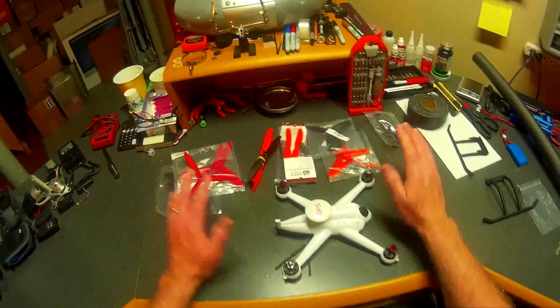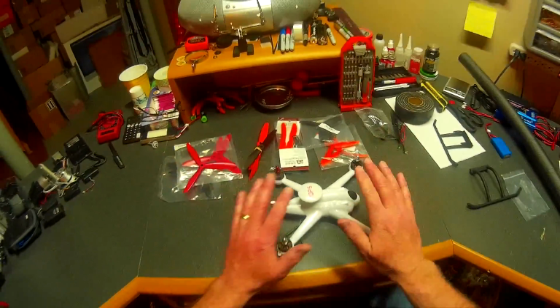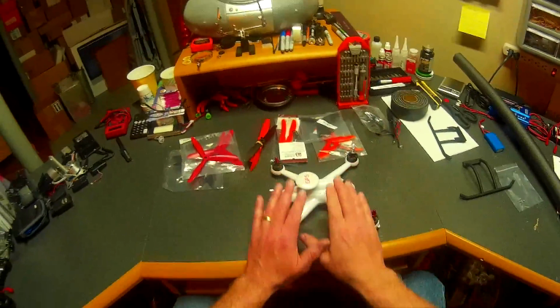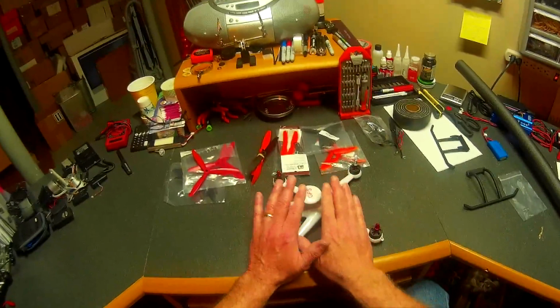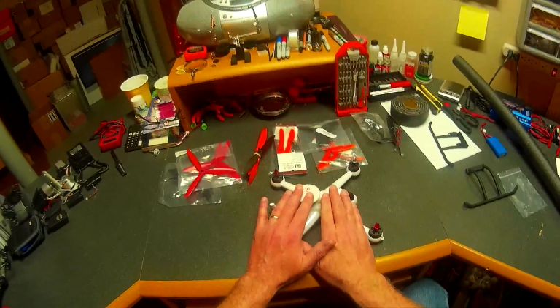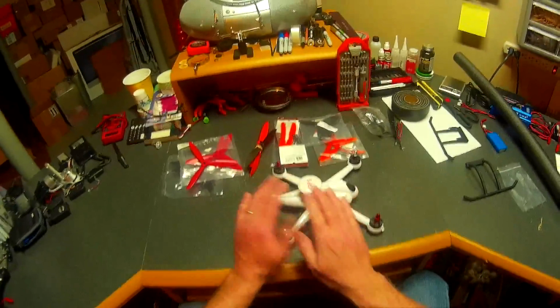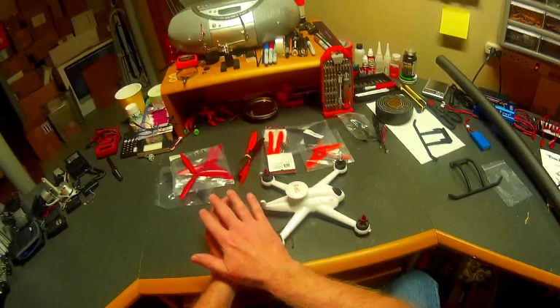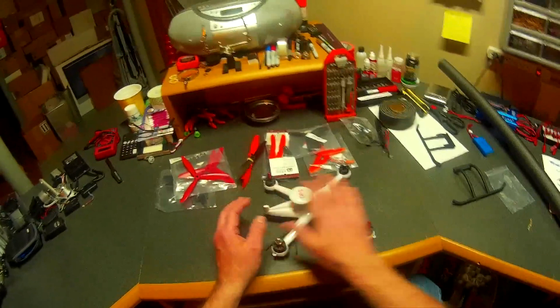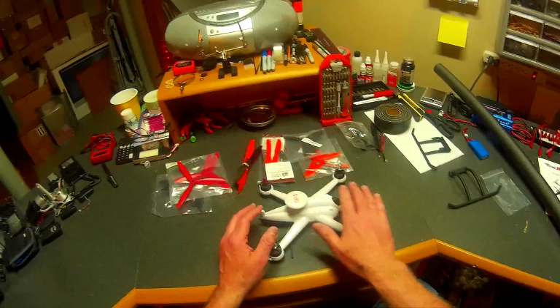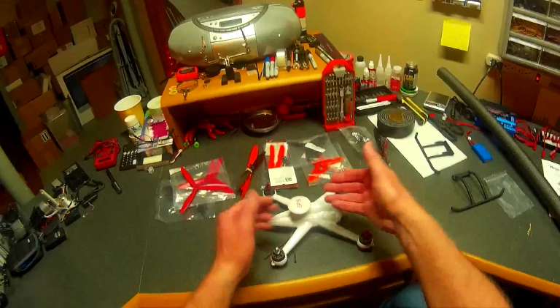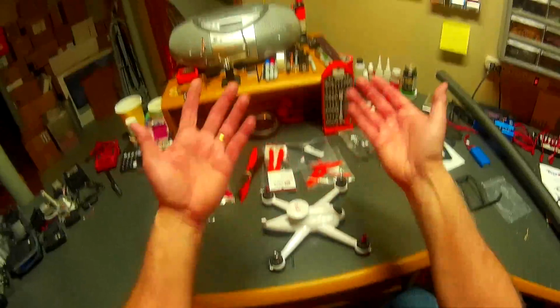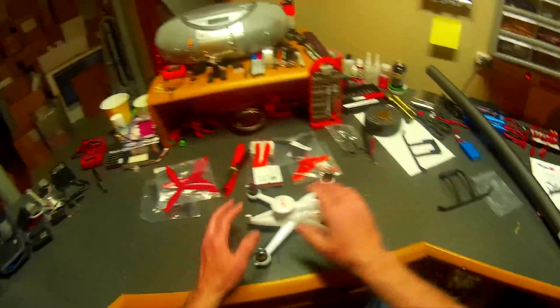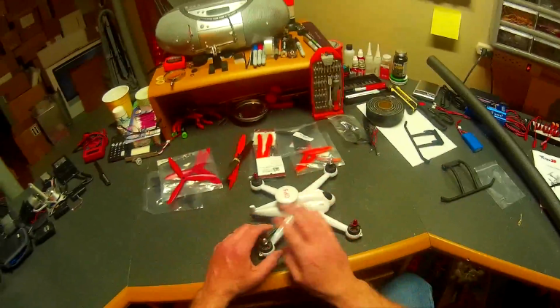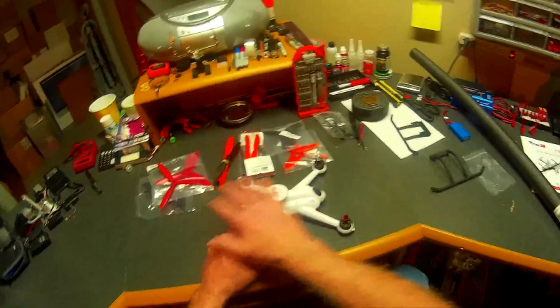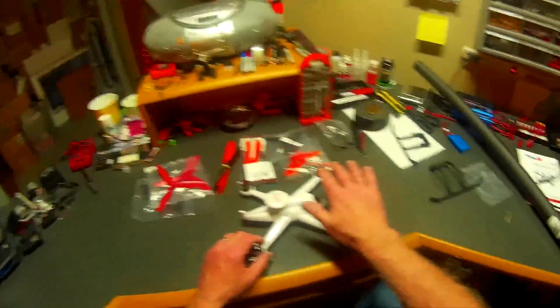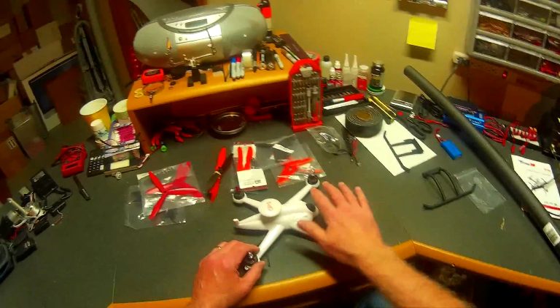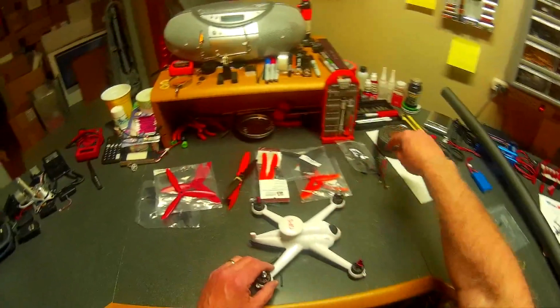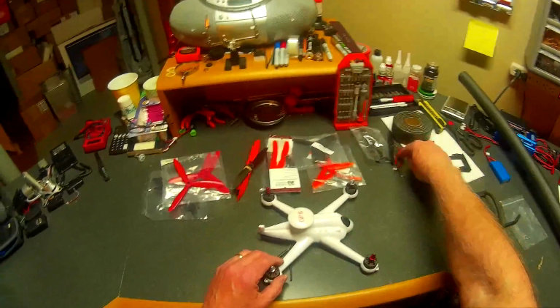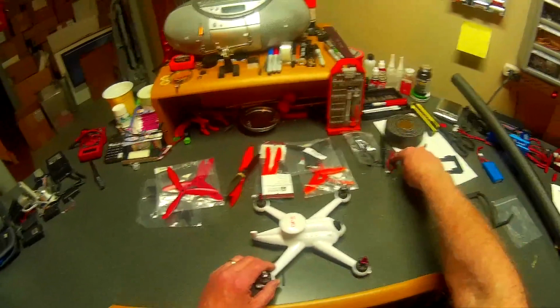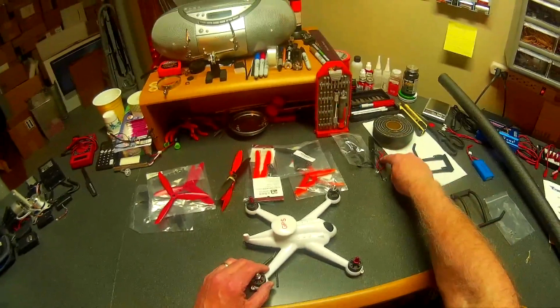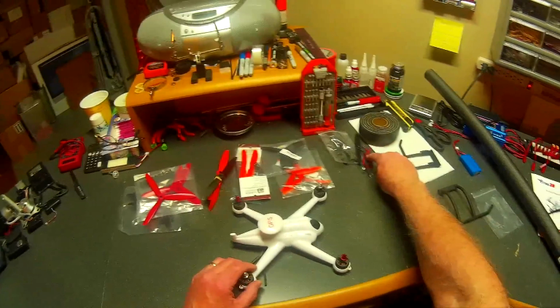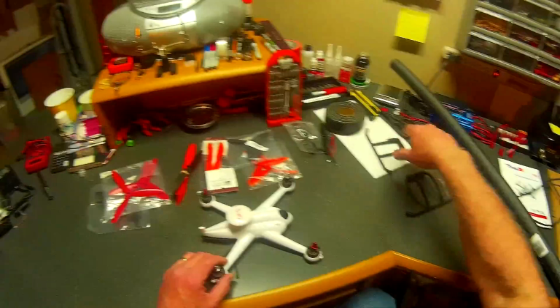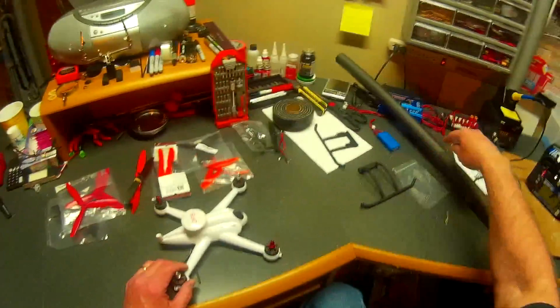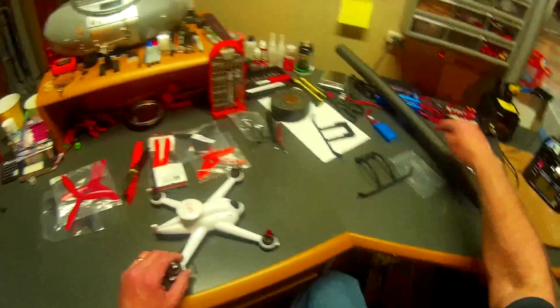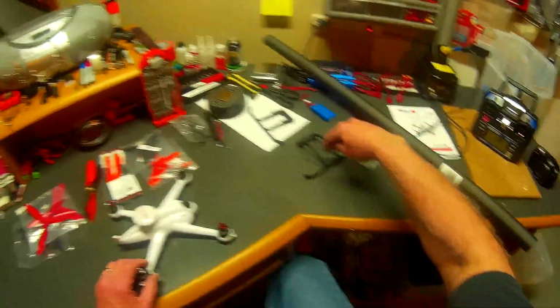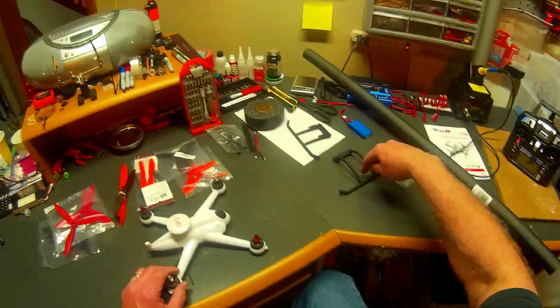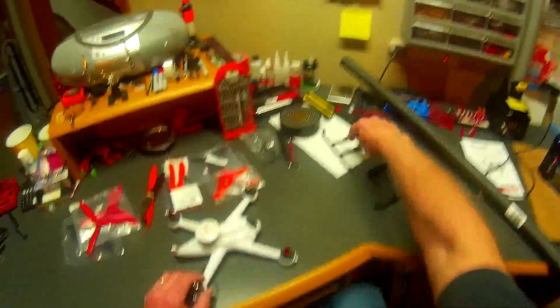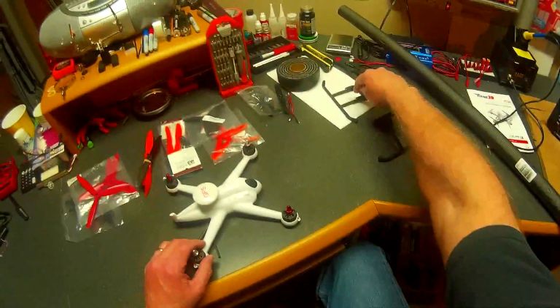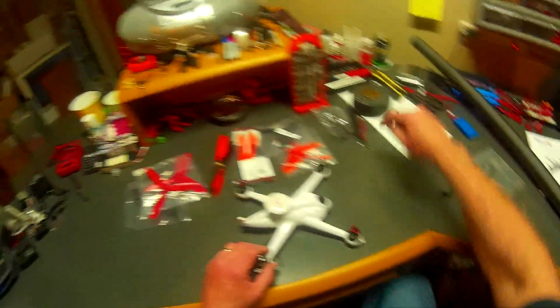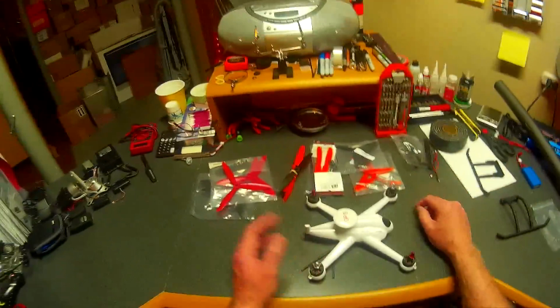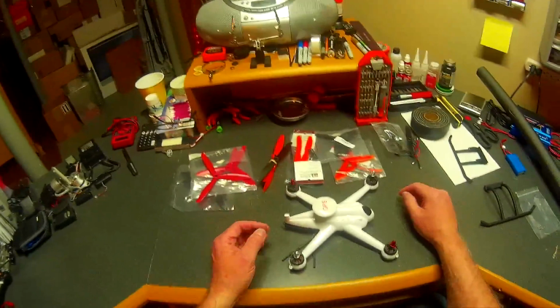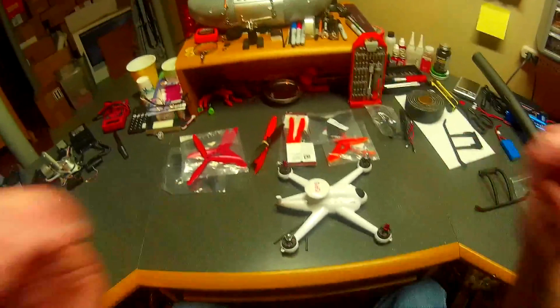That prop testing will happen on the next video. For now, I'm going to open the quad up, check the board out, get the lights installed, get the foam on the skid, fix that broken skid, and we'll go from there.